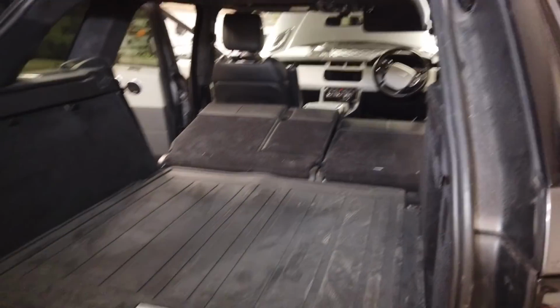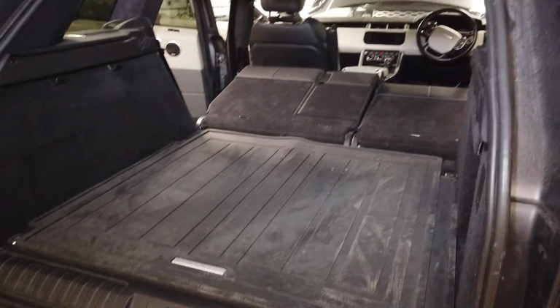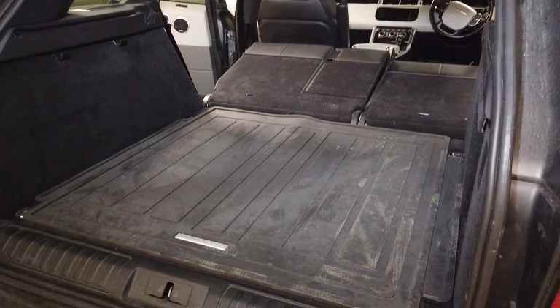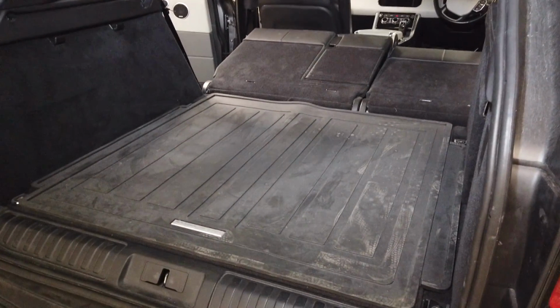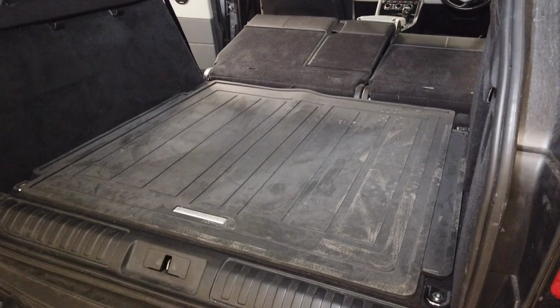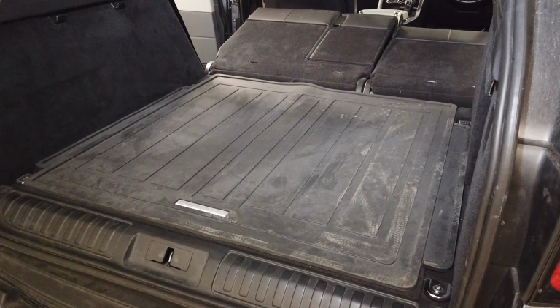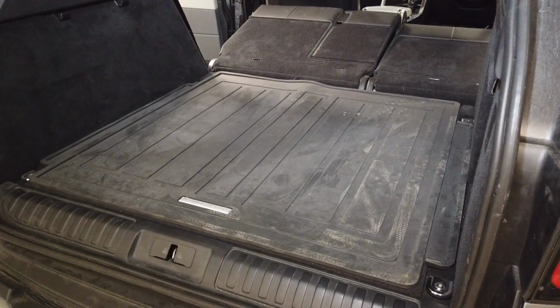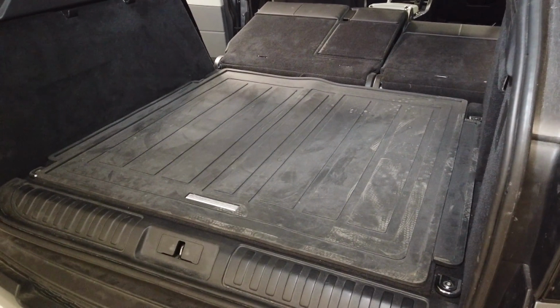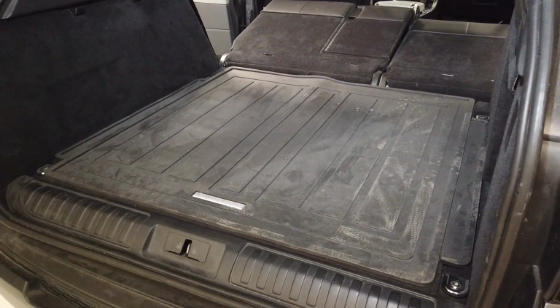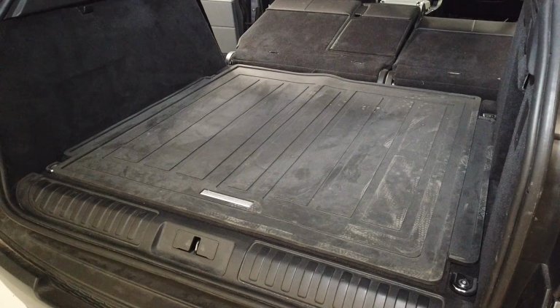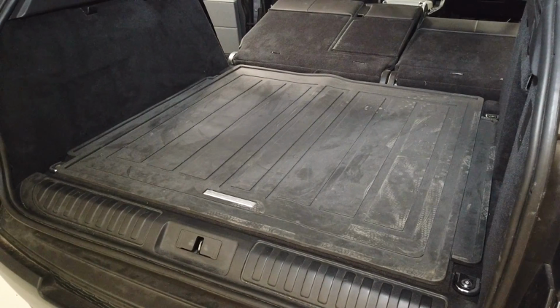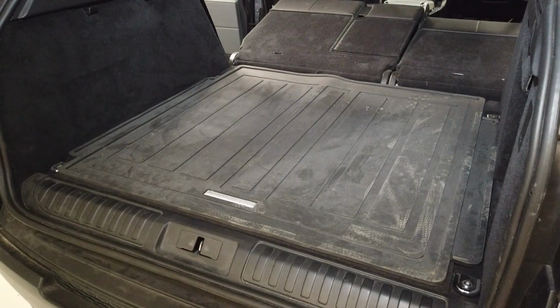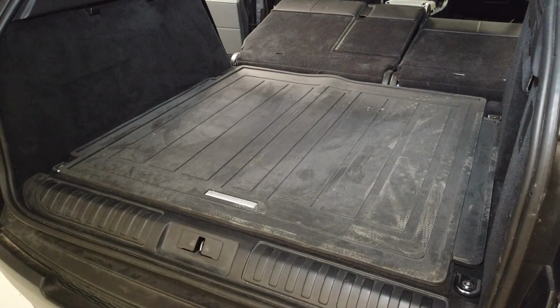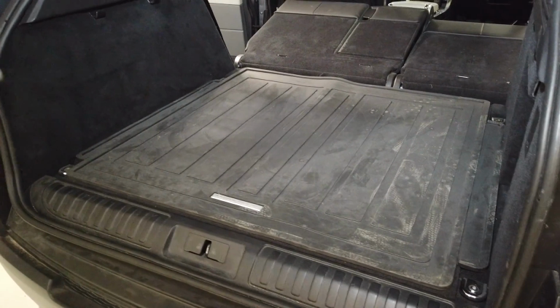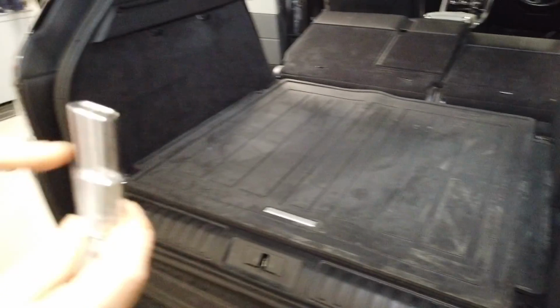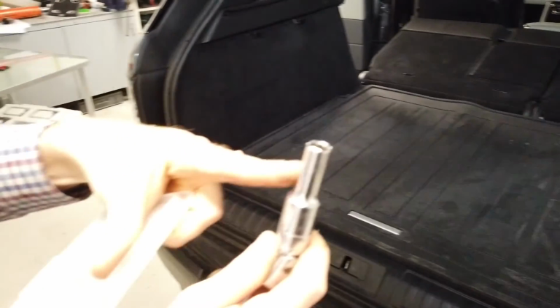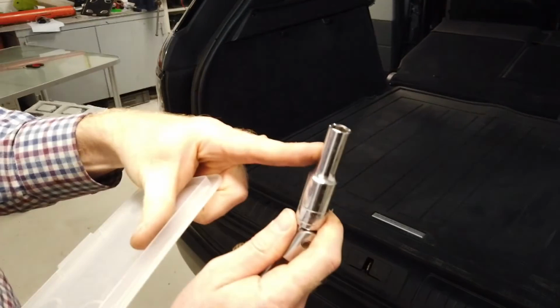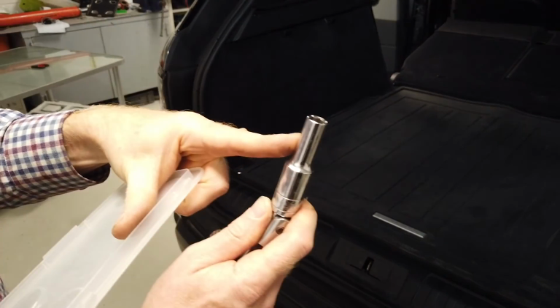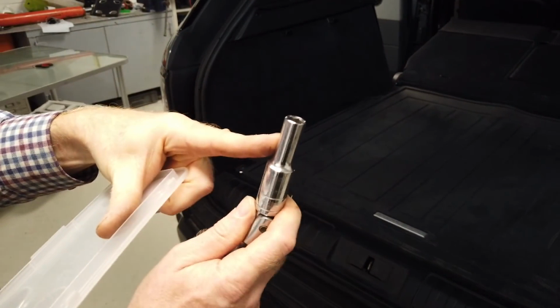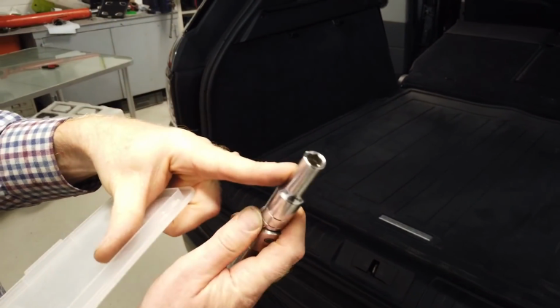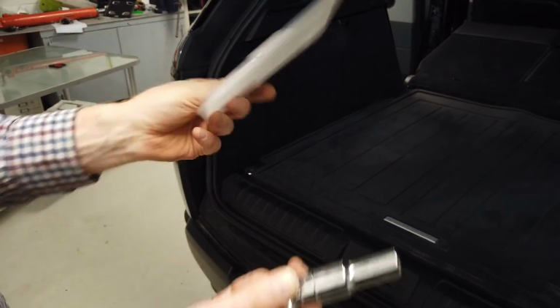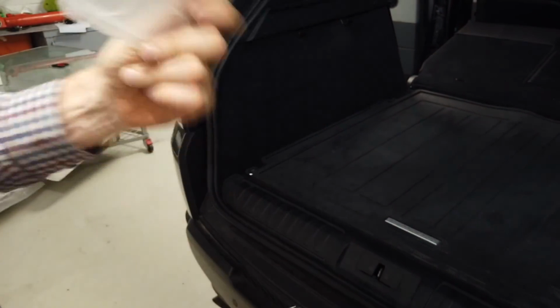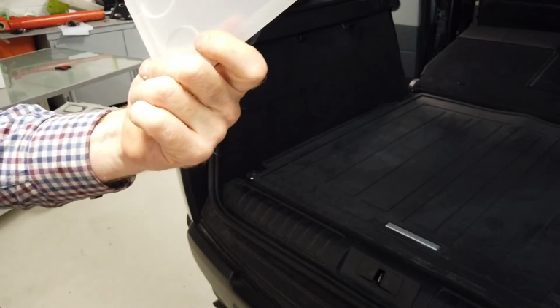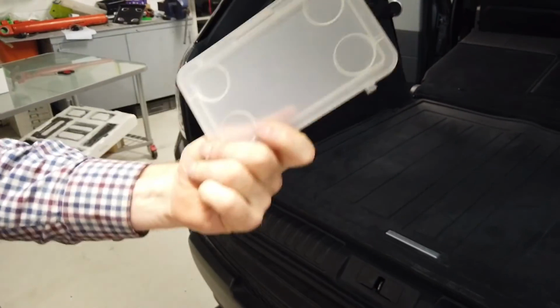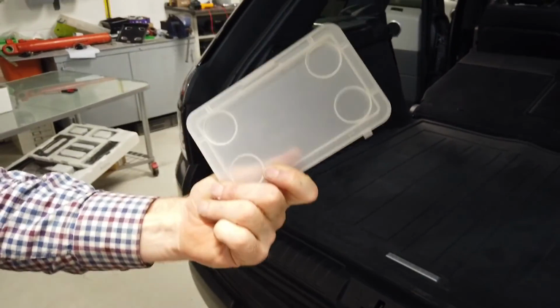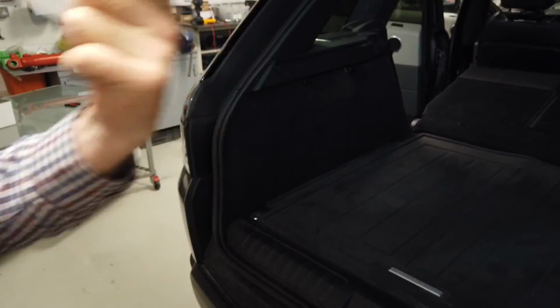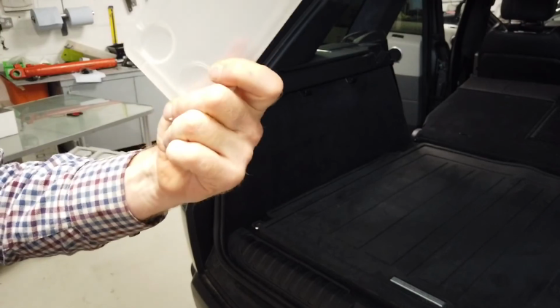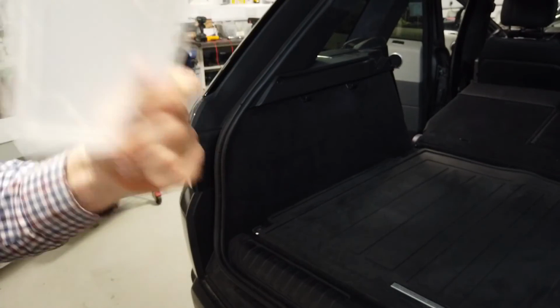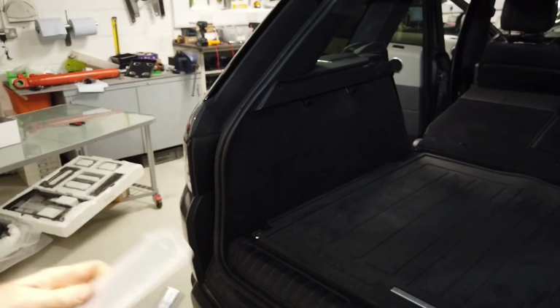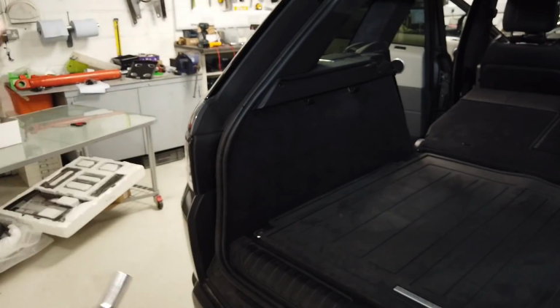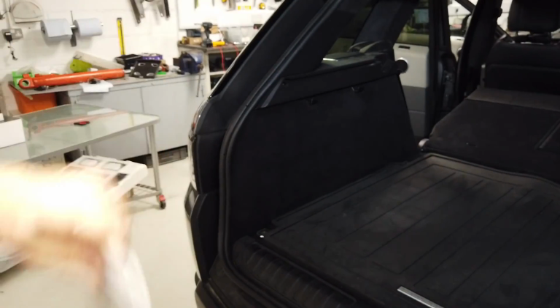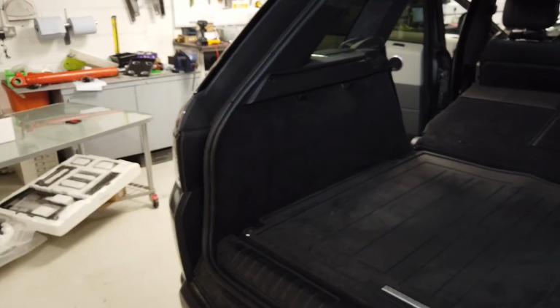This isn't to change the battery, it's just to disconnect it. What you're going to need is a 10 millimeter socket or spanner and a plastic lid — why do we need a plastic lid? All will be revealed.